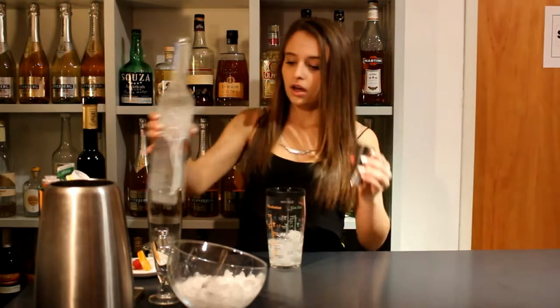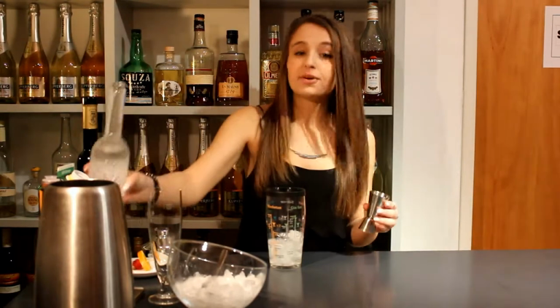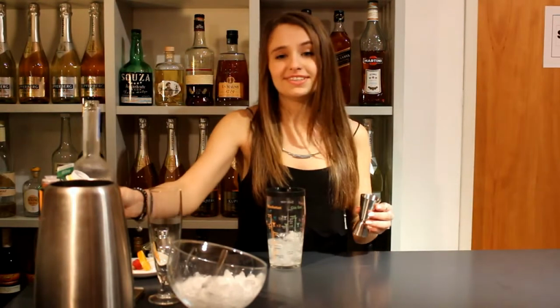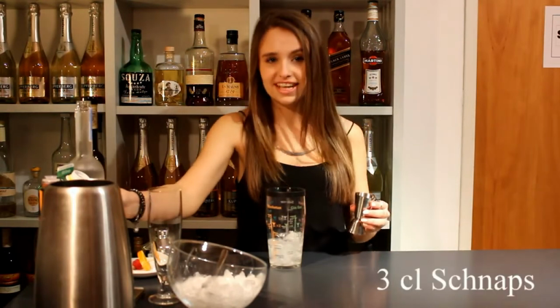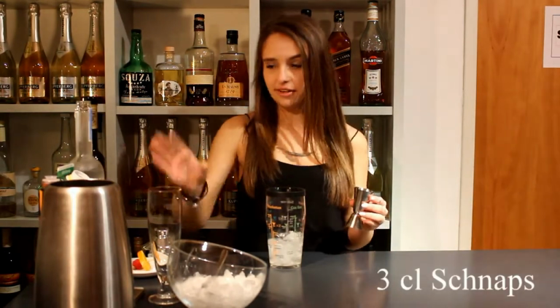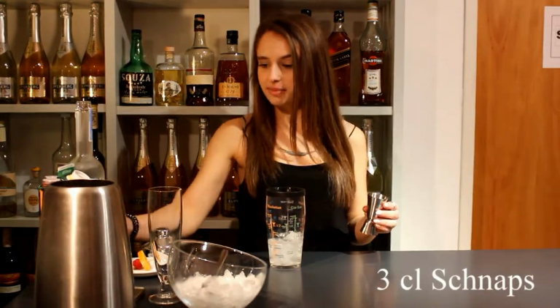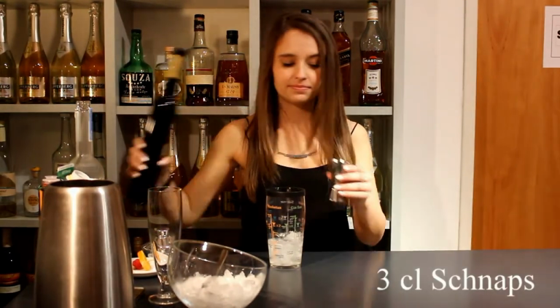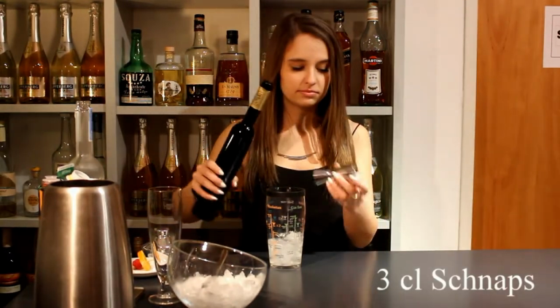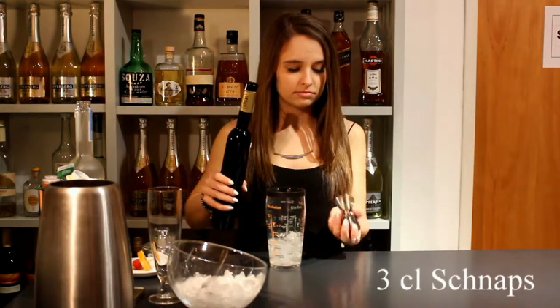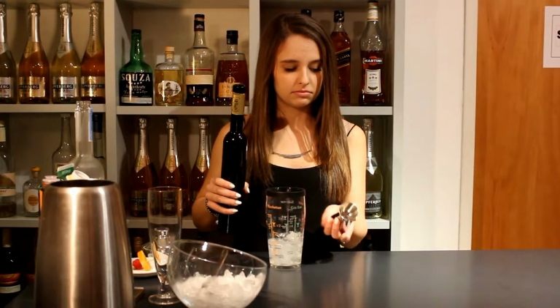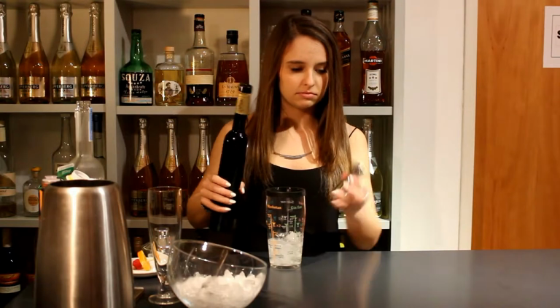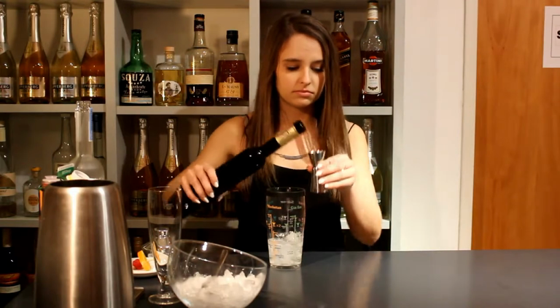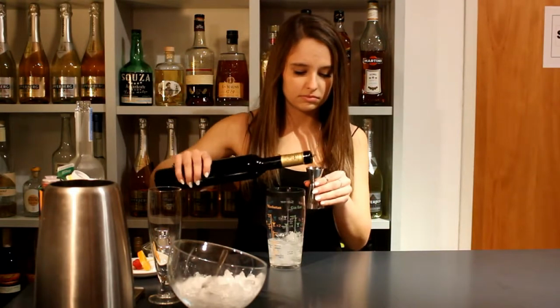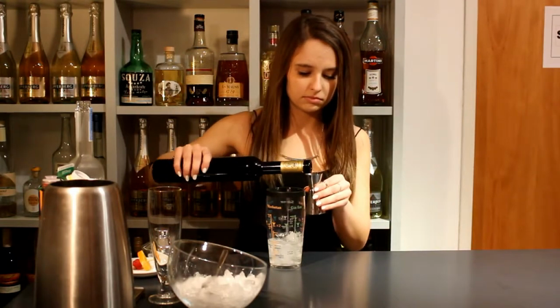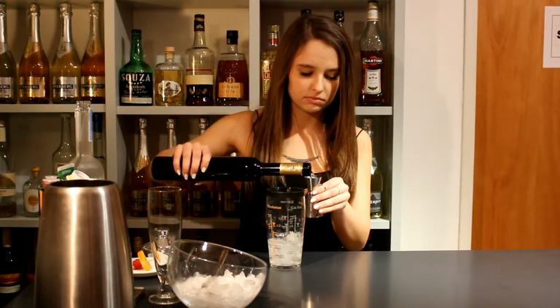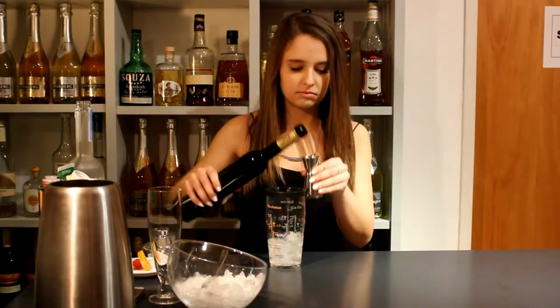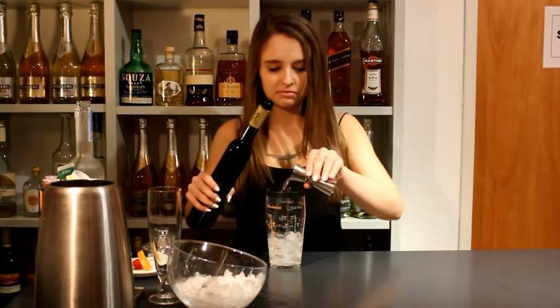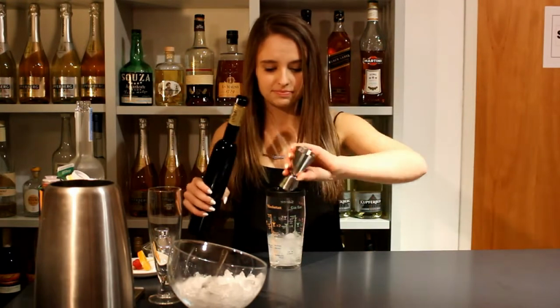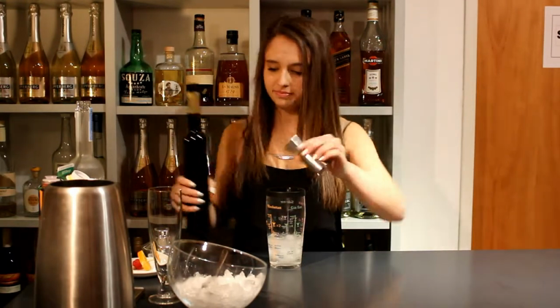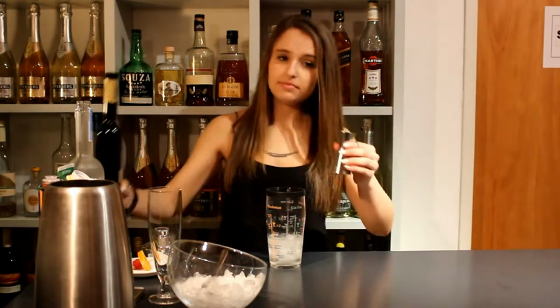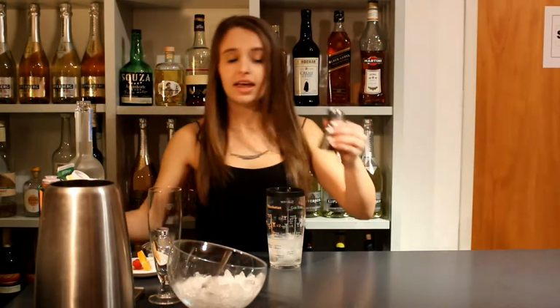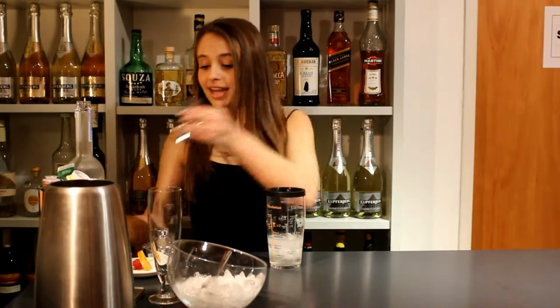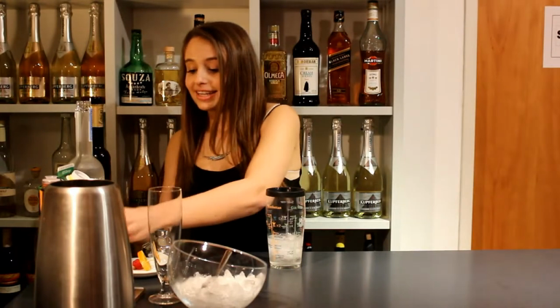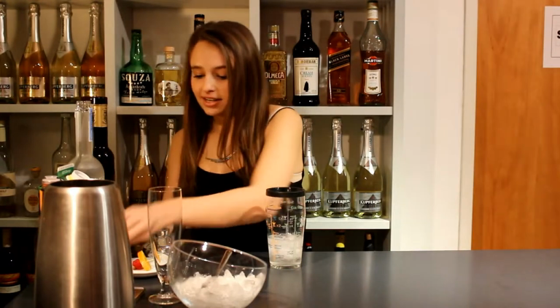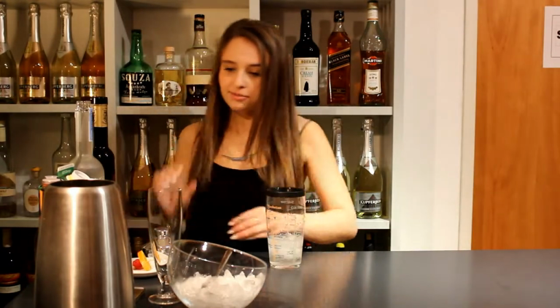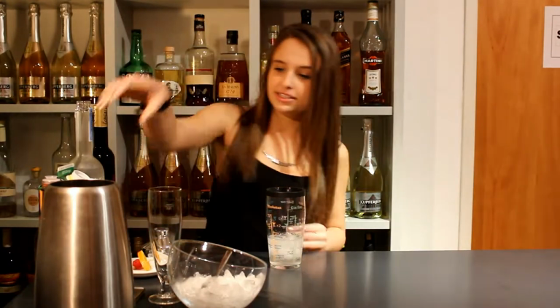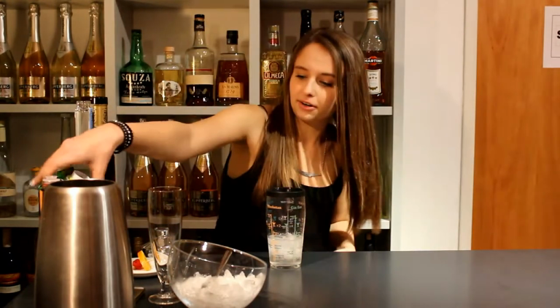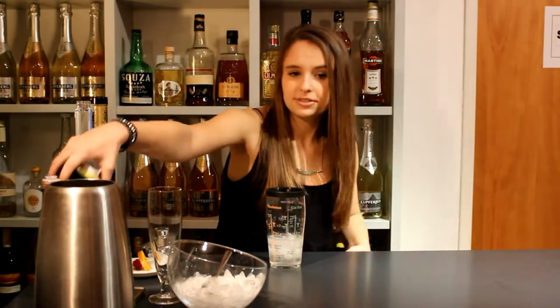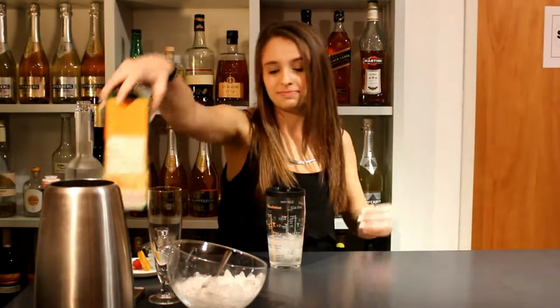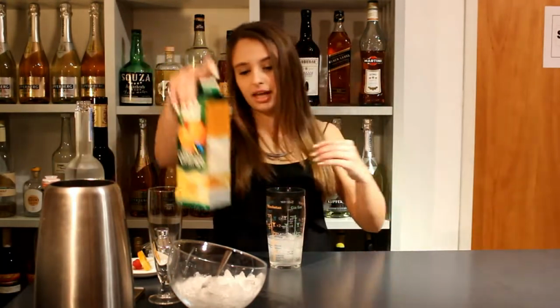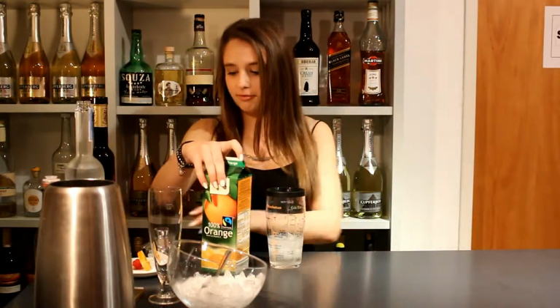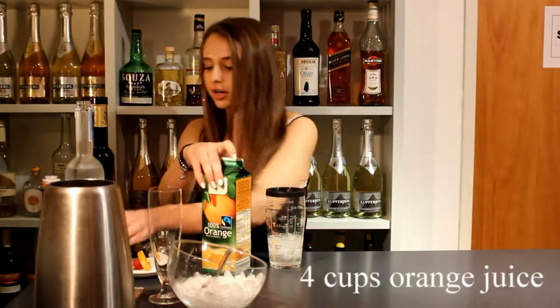Afterwards we use 3cl of the schnapps. Then we take our orange juice and take 4 cups.